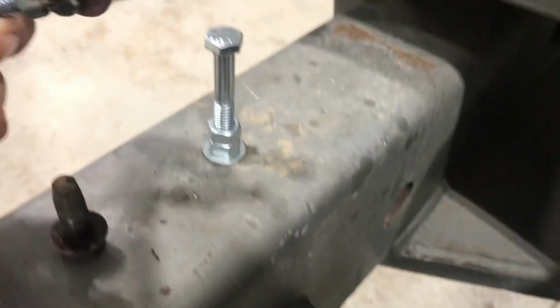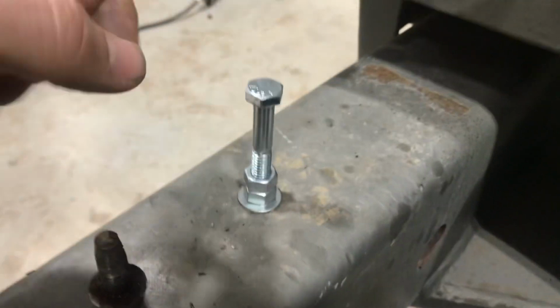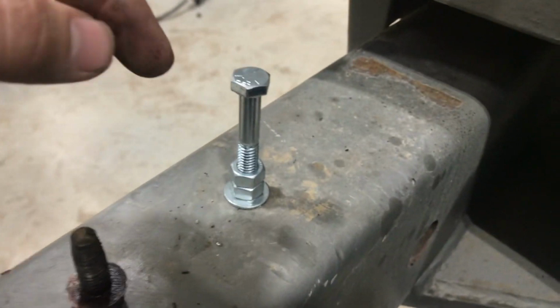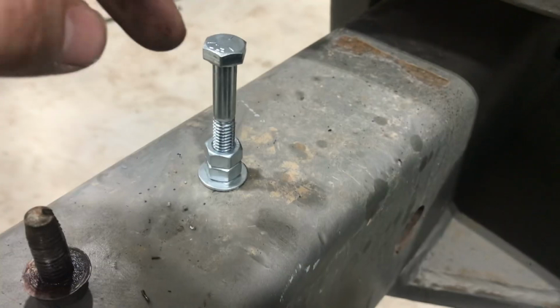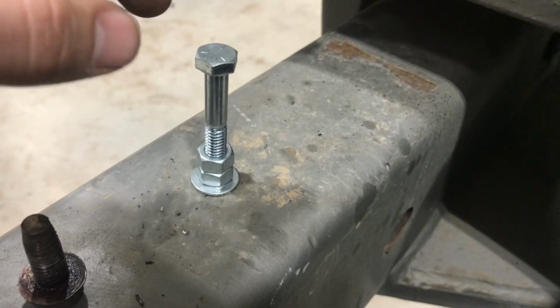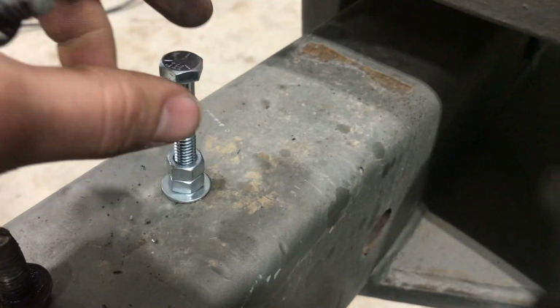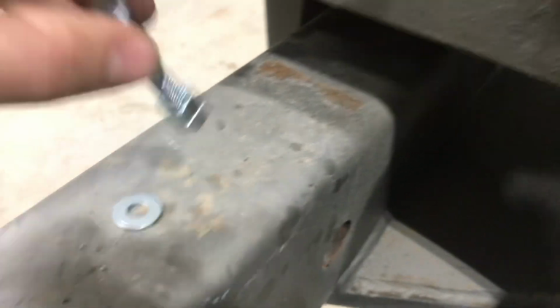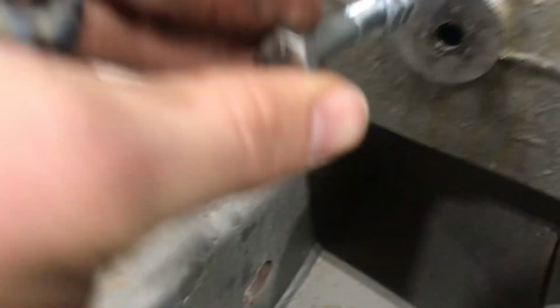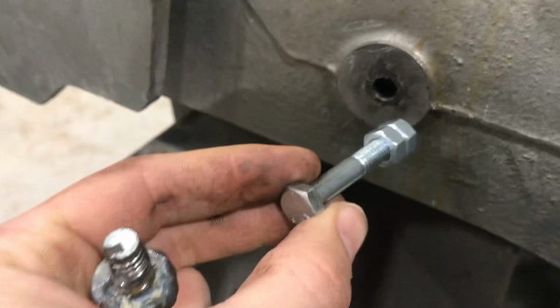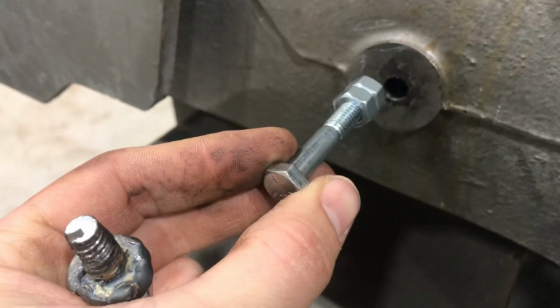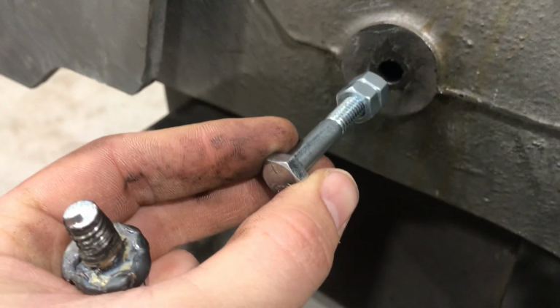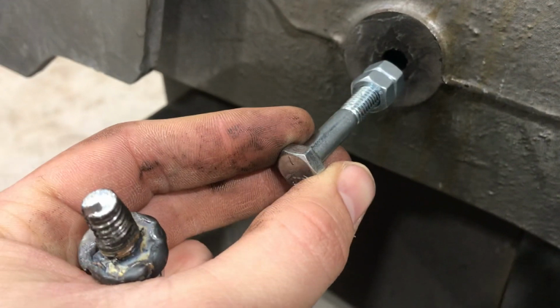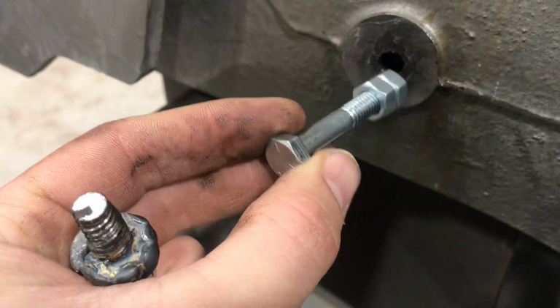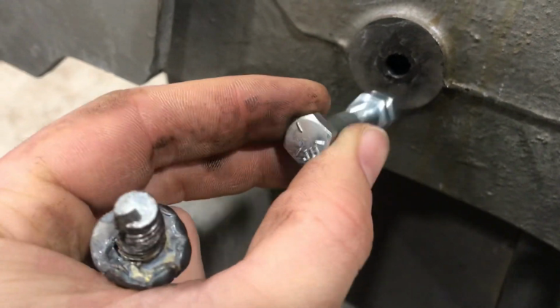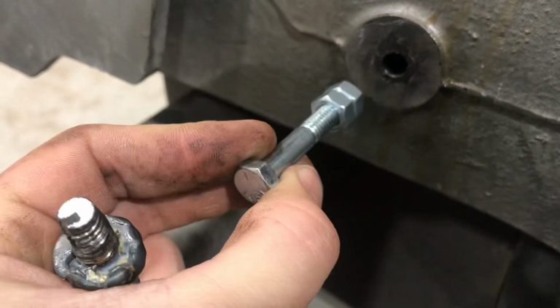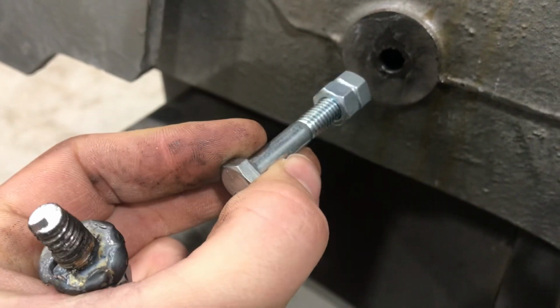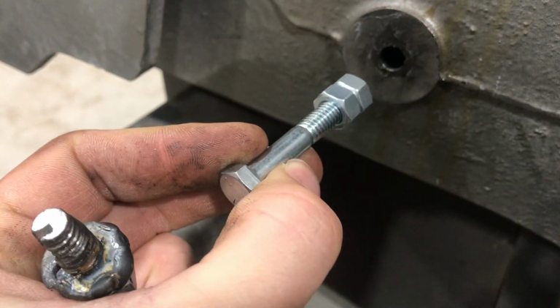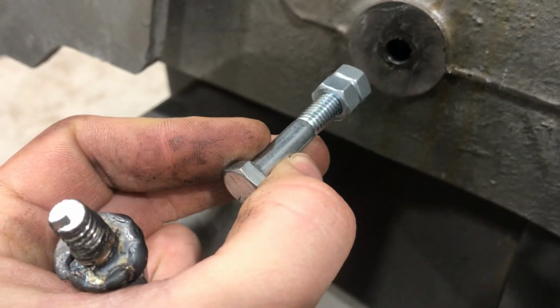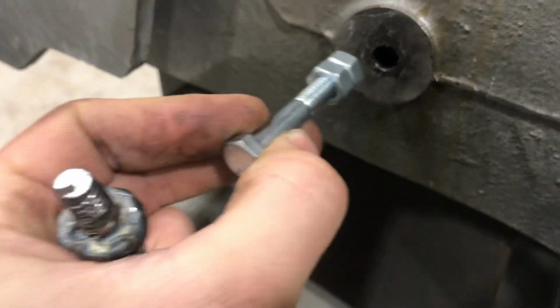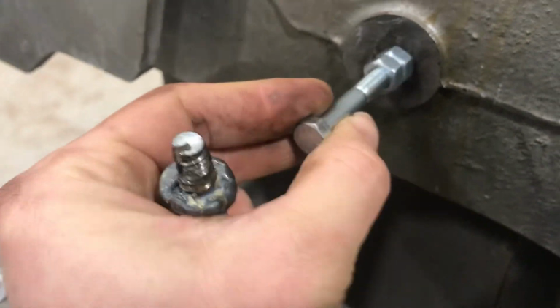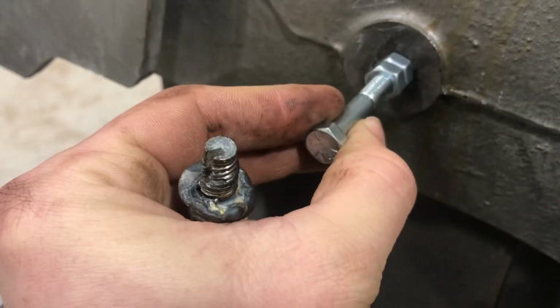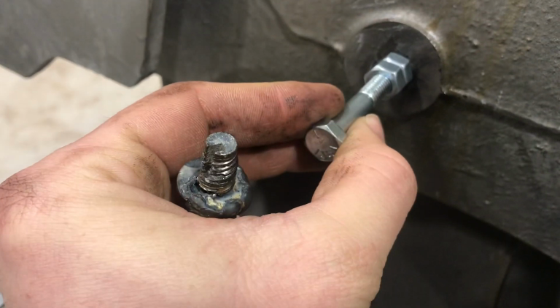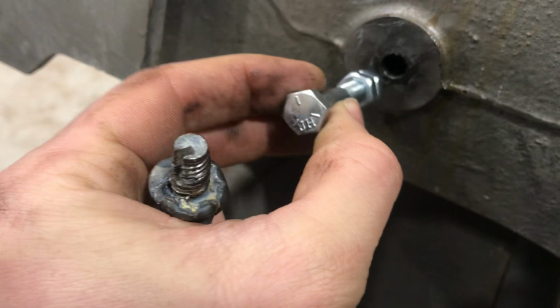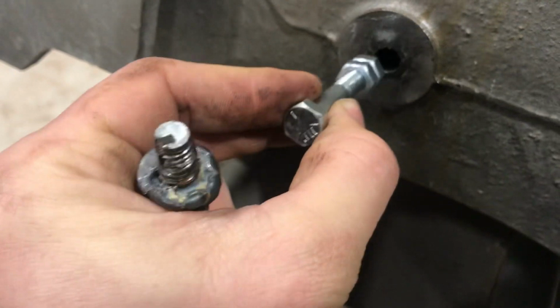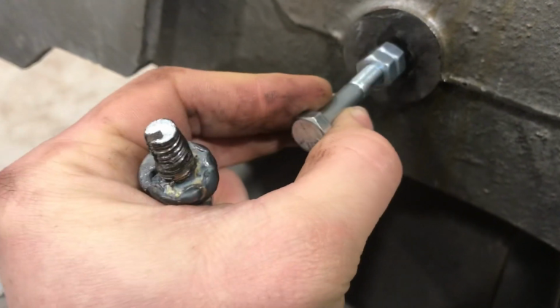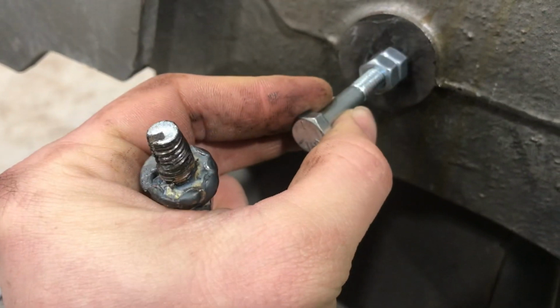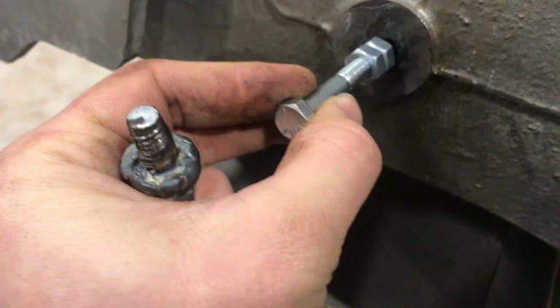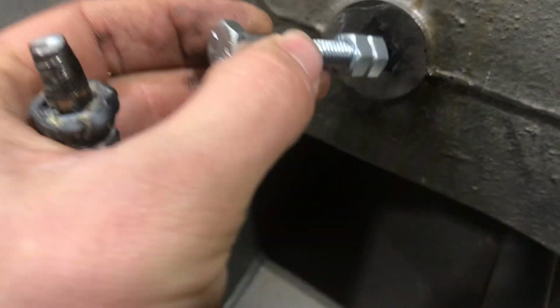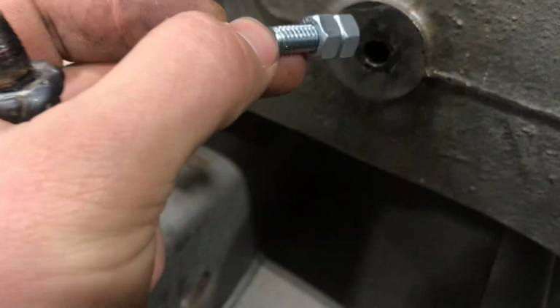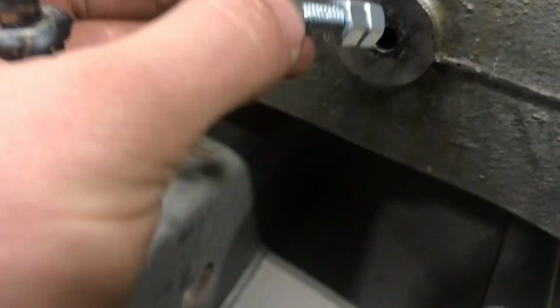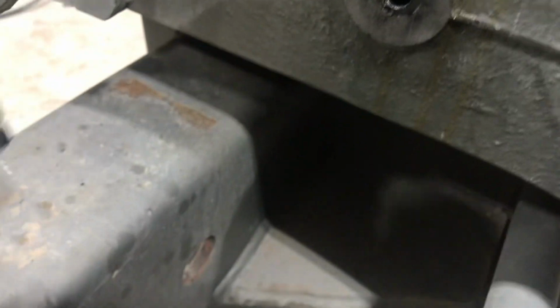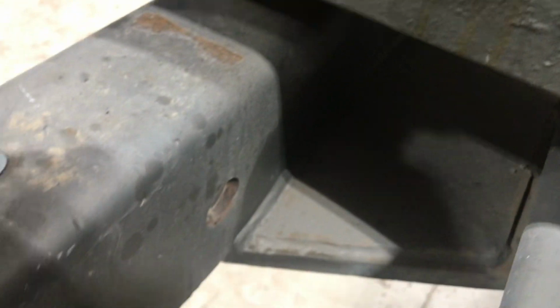I didn't have a good way to hold this in place and have my welder ground on there, so I just used a bolt. The bolt would hold it in, I could put my welder ground on there, and then I could weld everything to it.